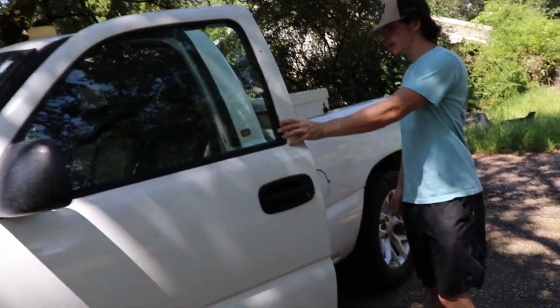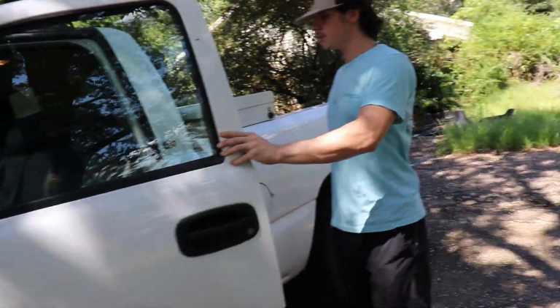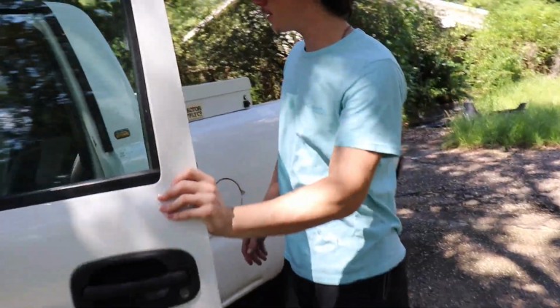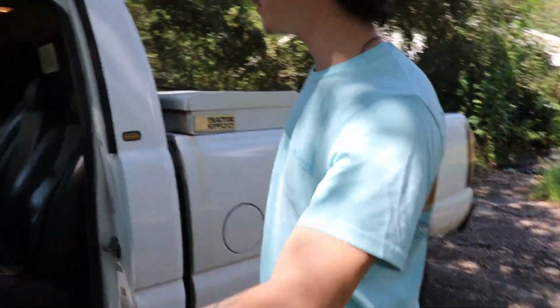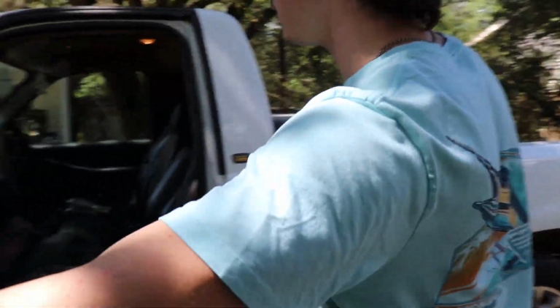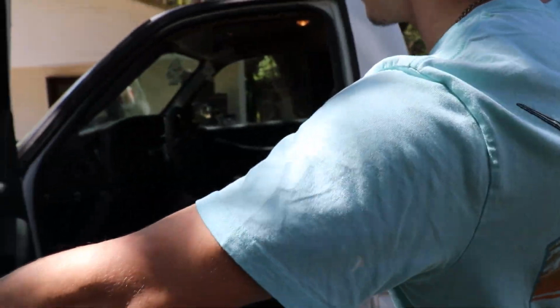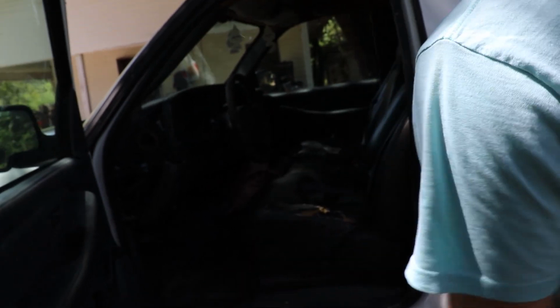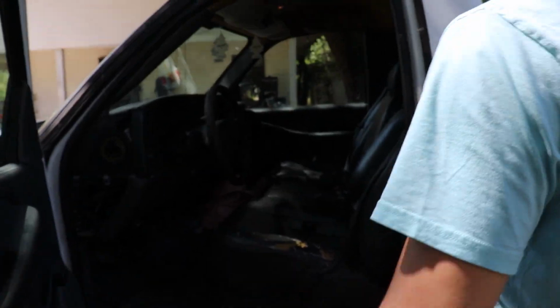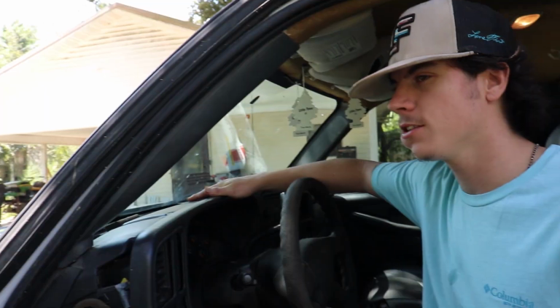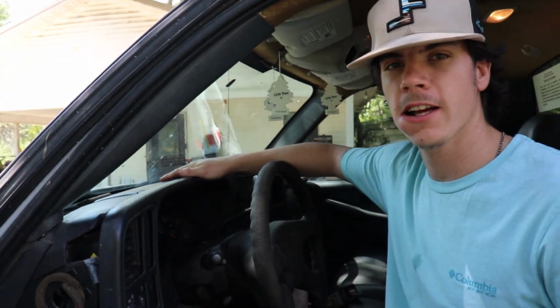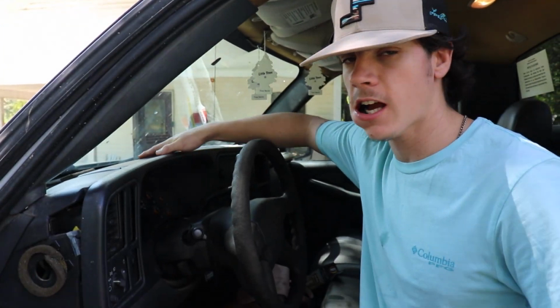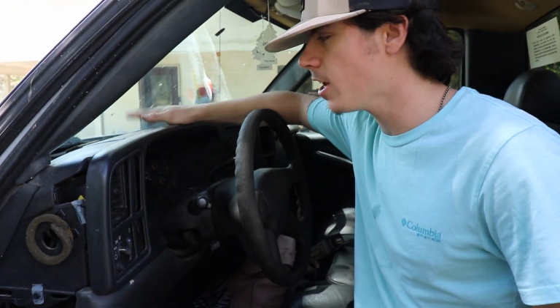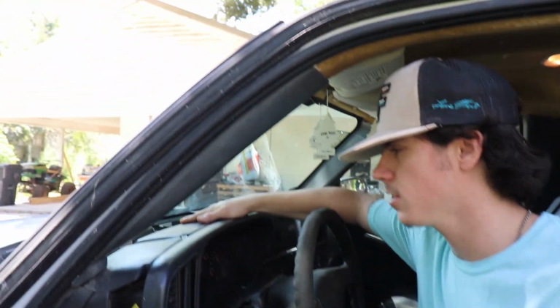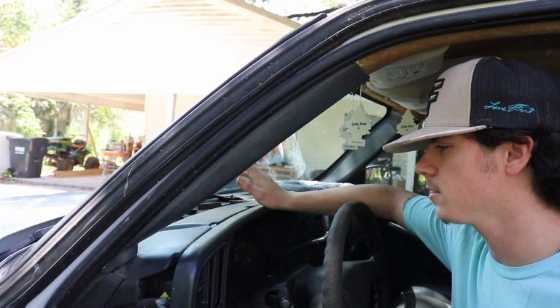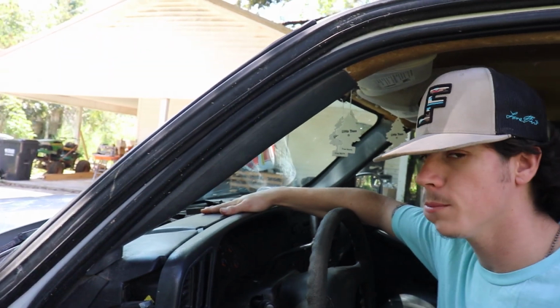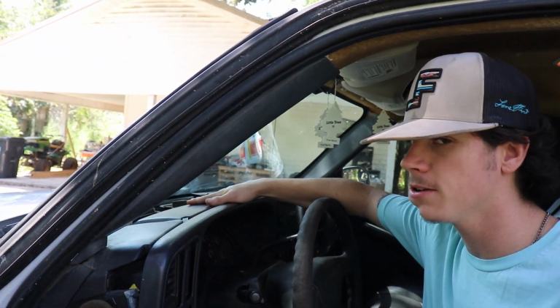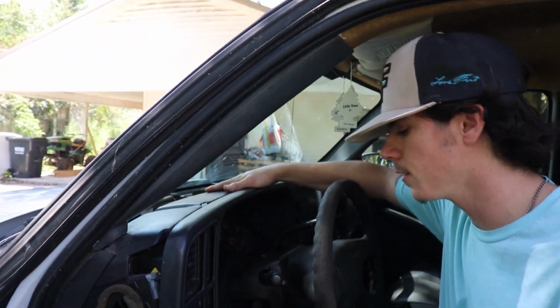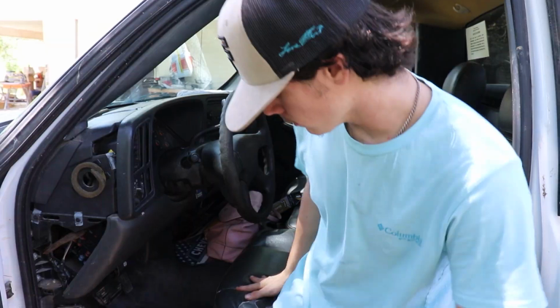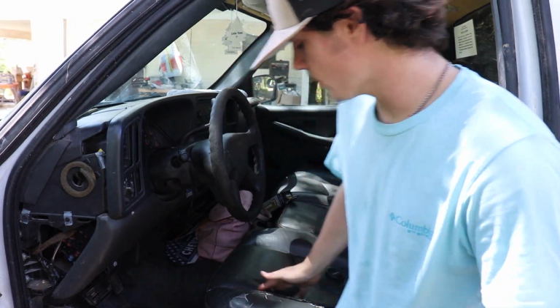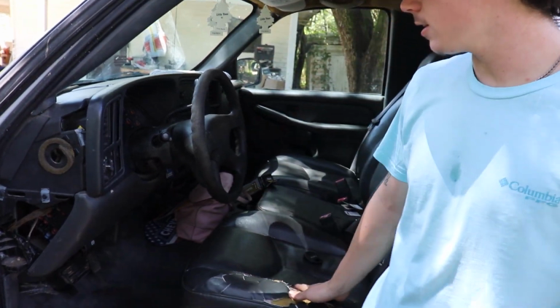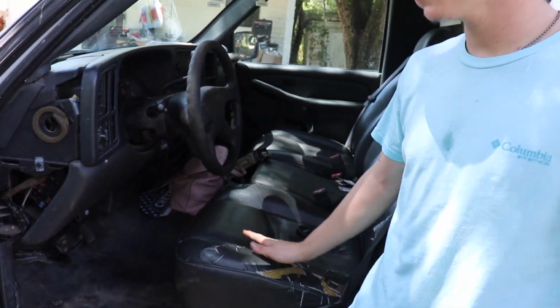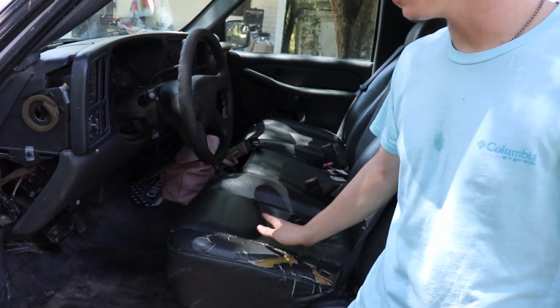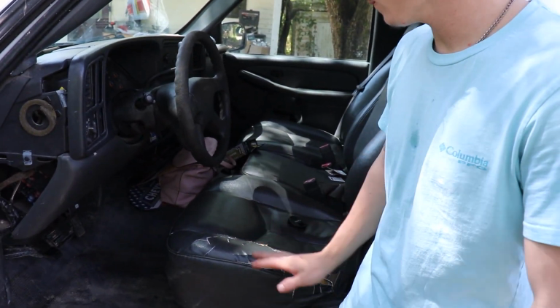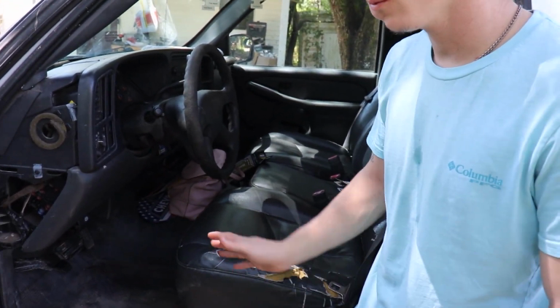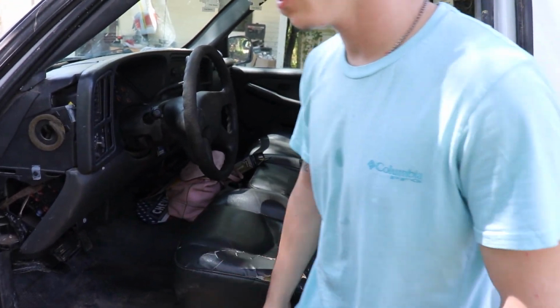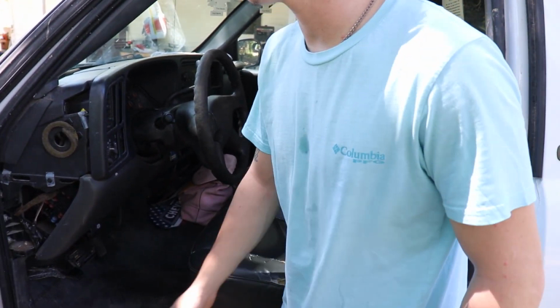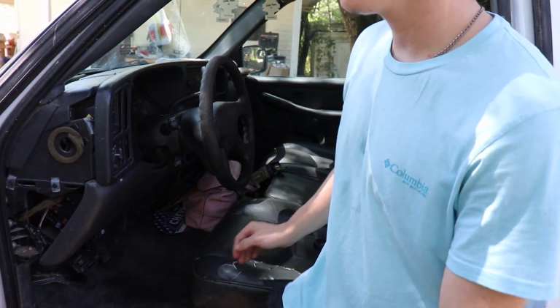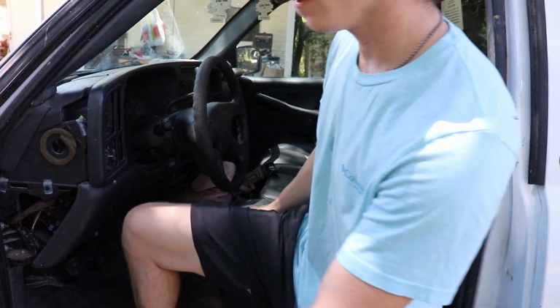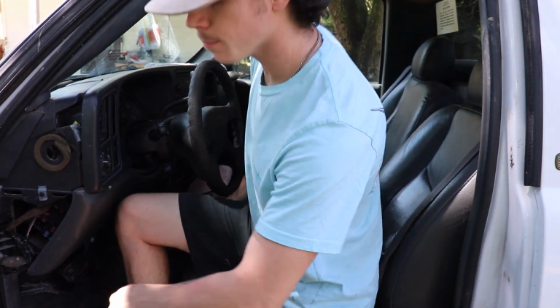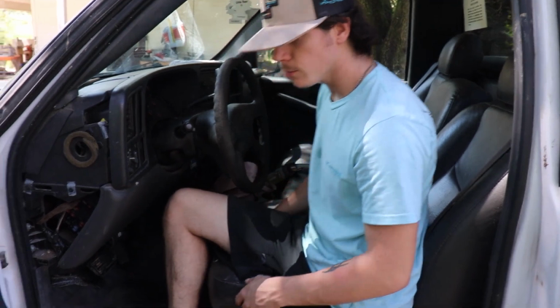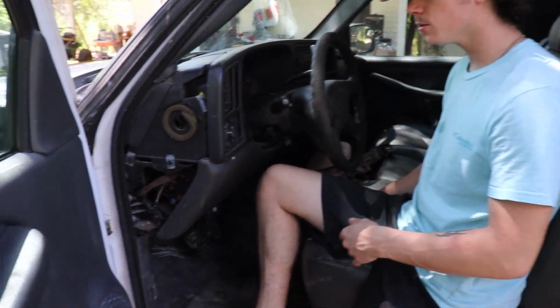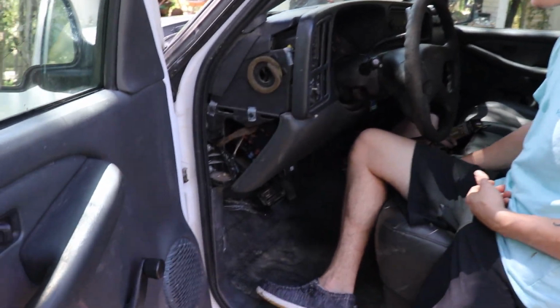The interior ain't too bad. Looks like it had a Dodge dash in it because it's all busted up, but I'm gonna rip out the seat right here. We can deal with that for now. Got manual windows and locks.